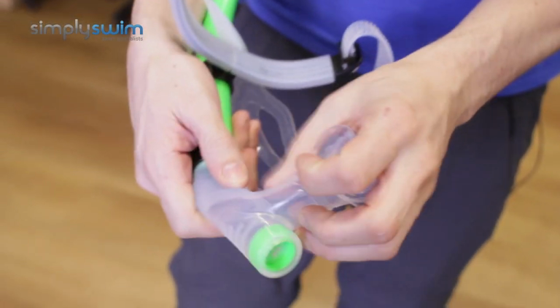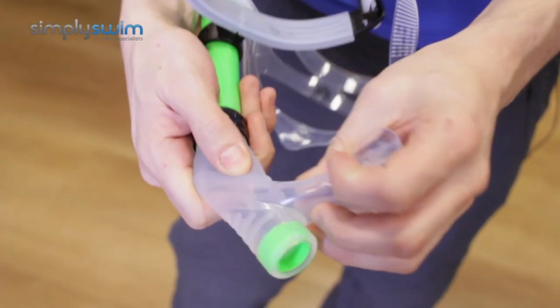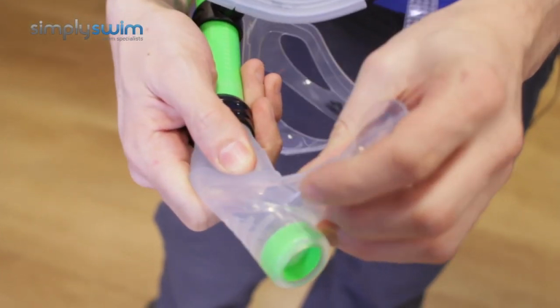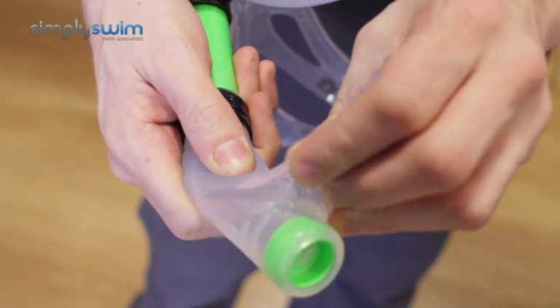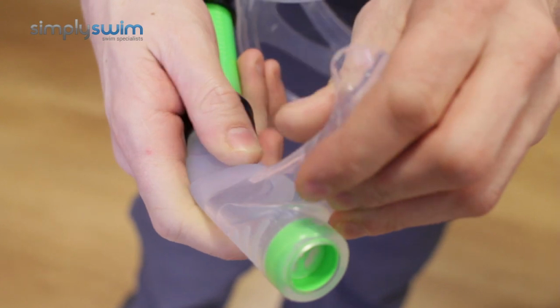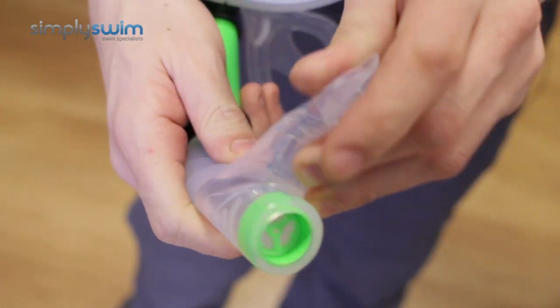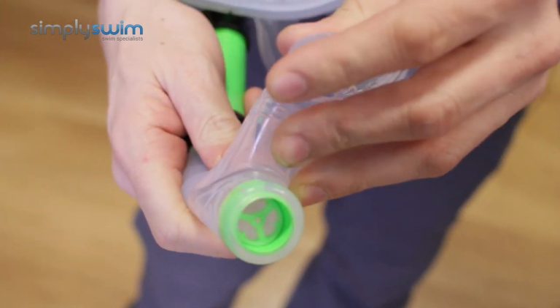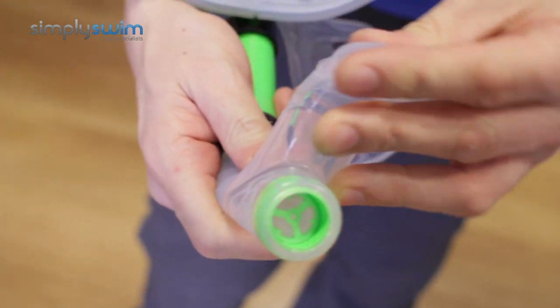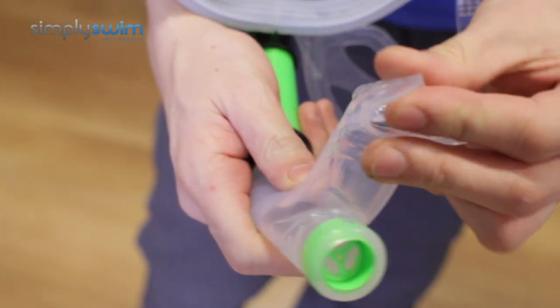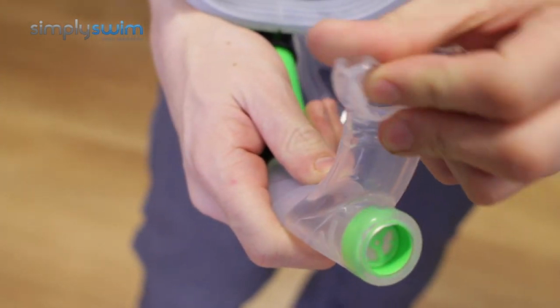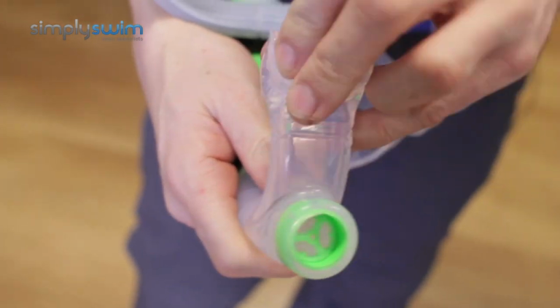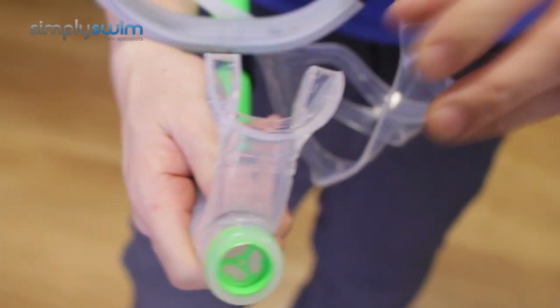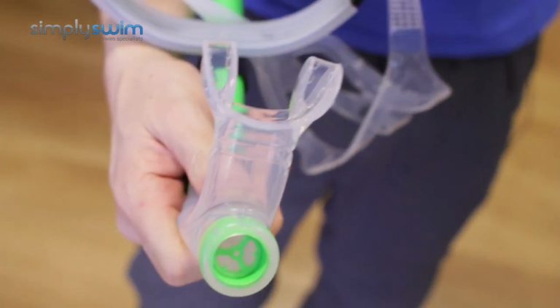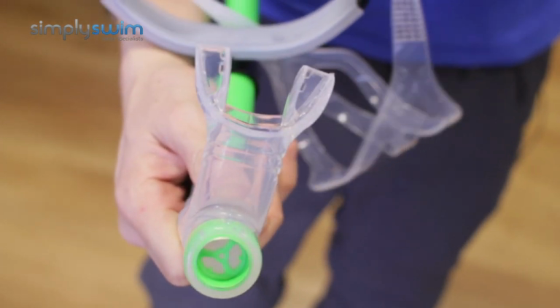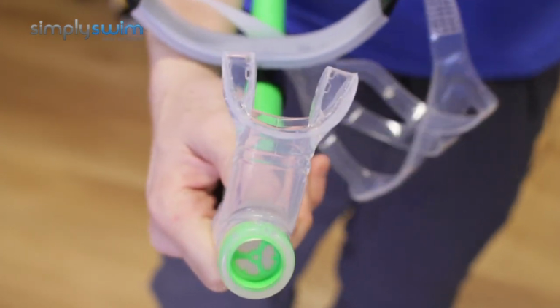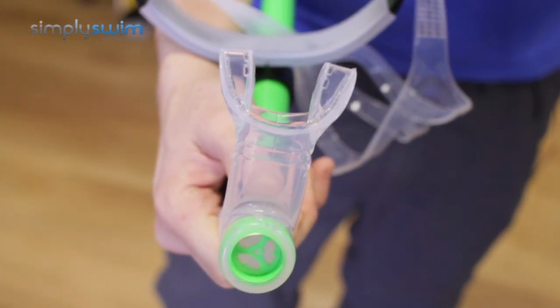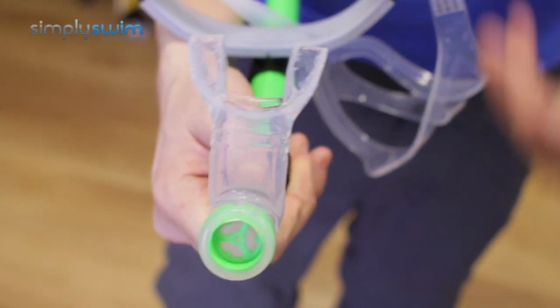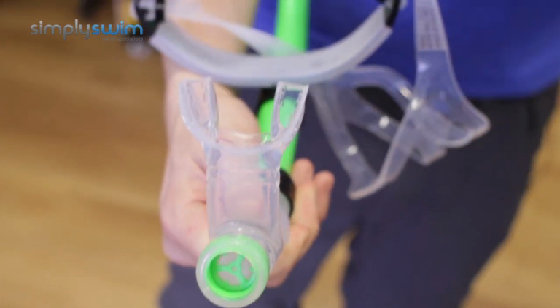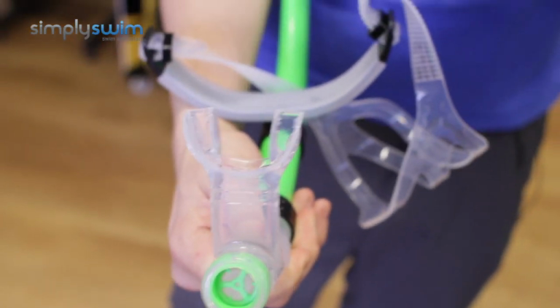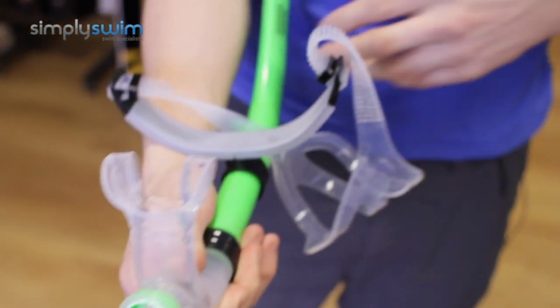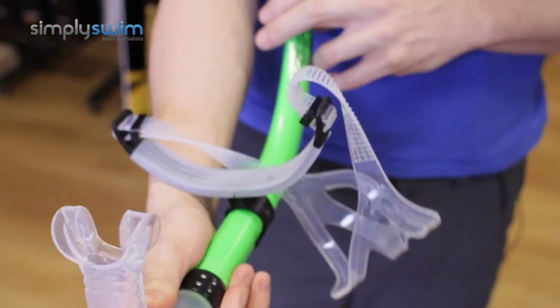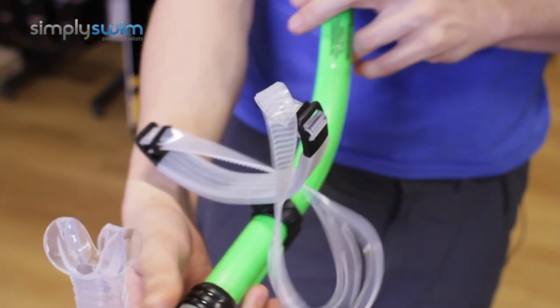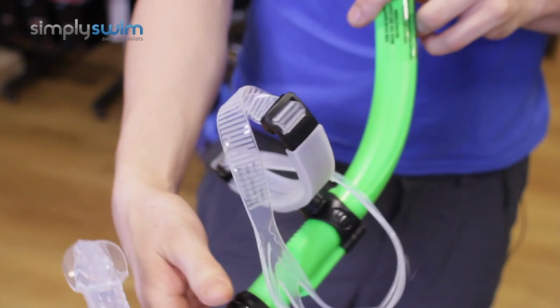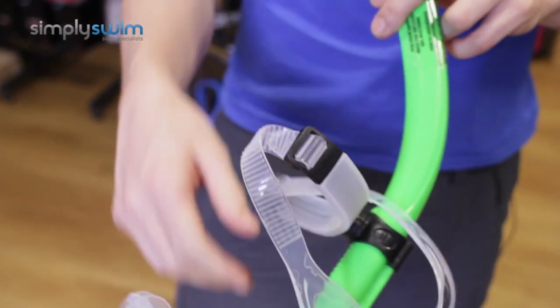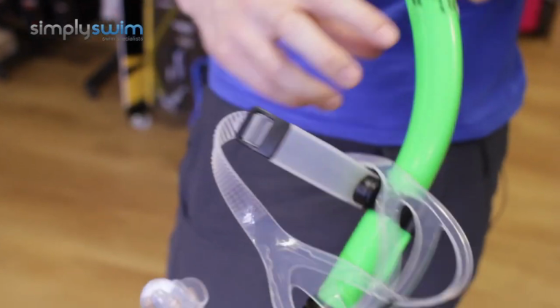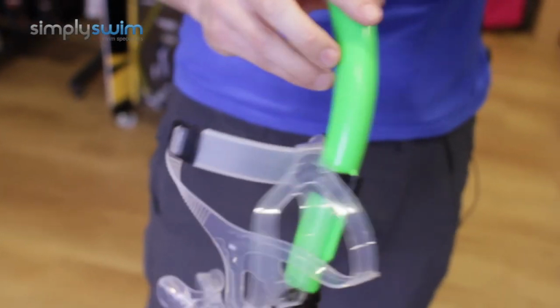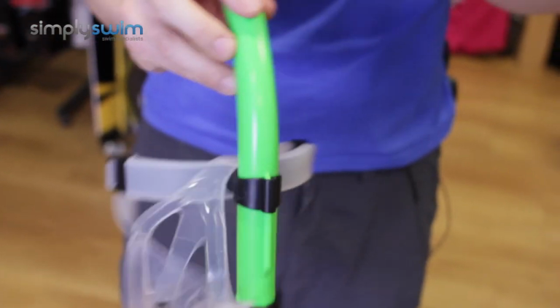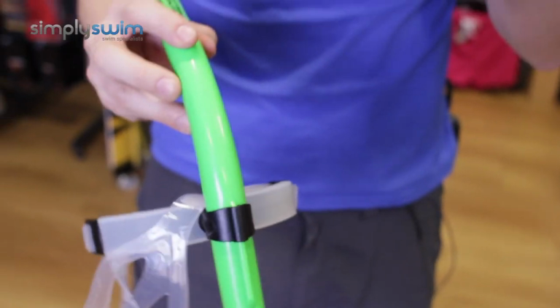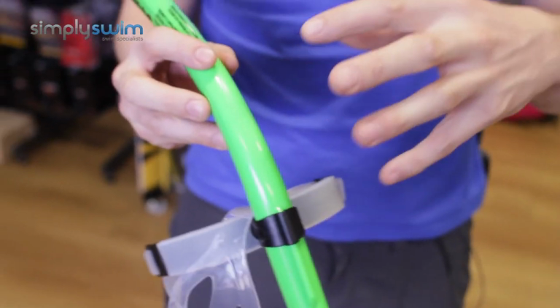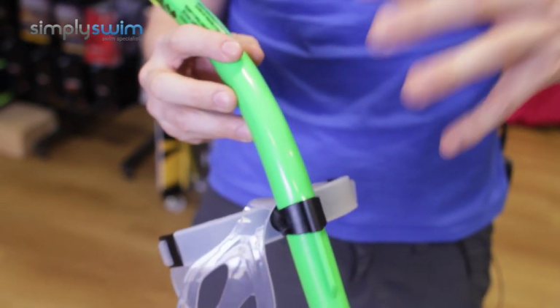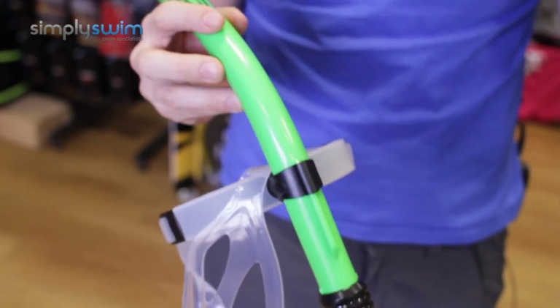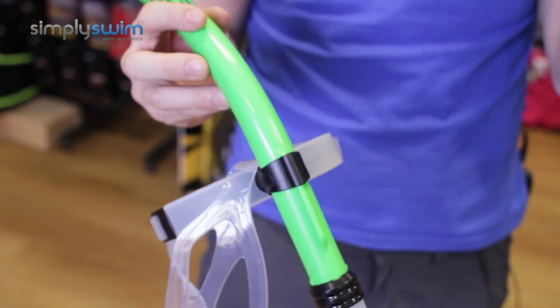The silicone on the mouthpiece and on the front is a really nice soft silicone, so it's not going to be harsh in your mouth or around your skin.